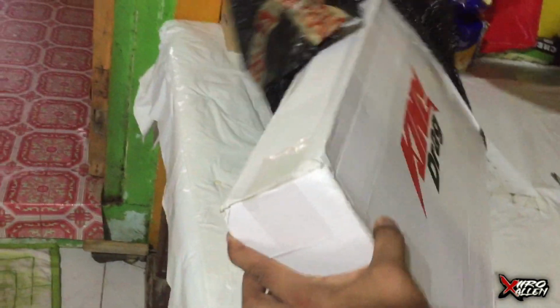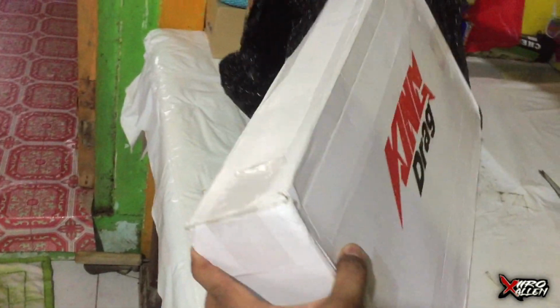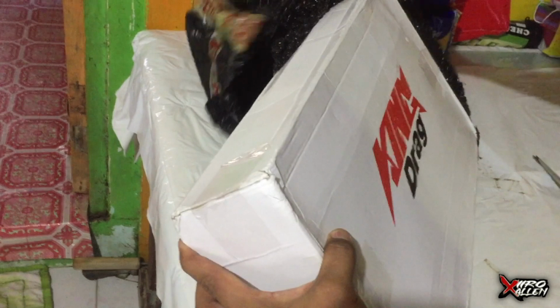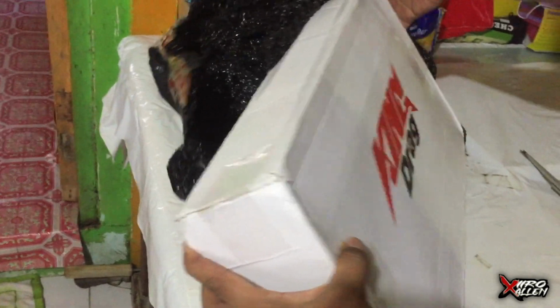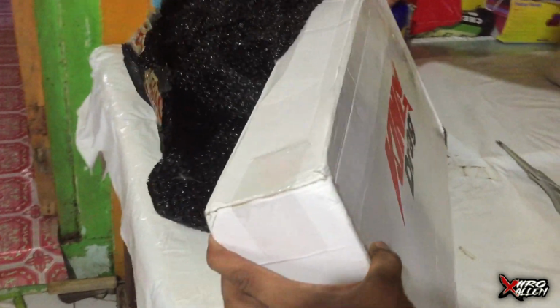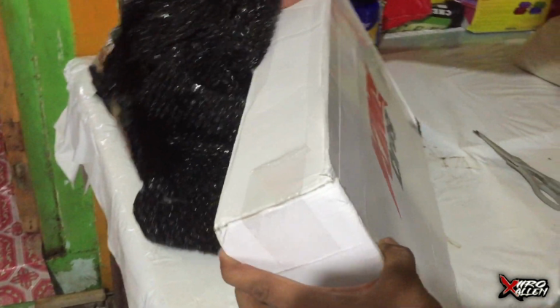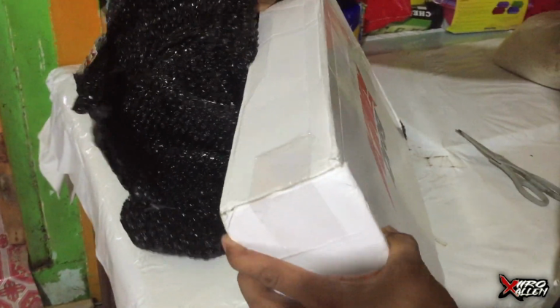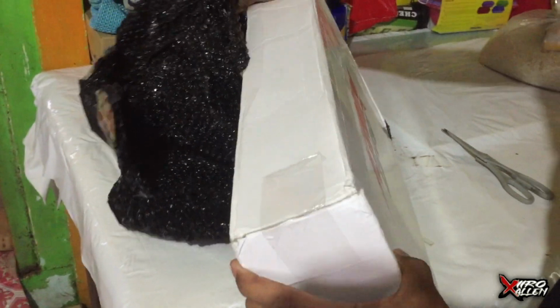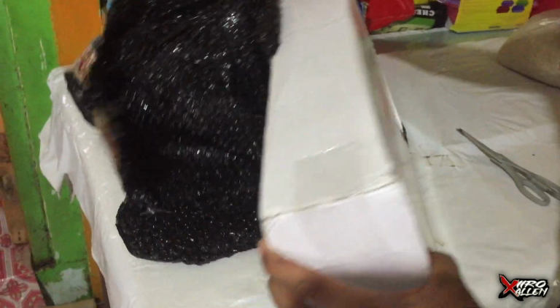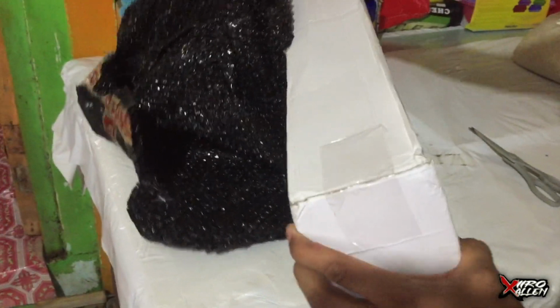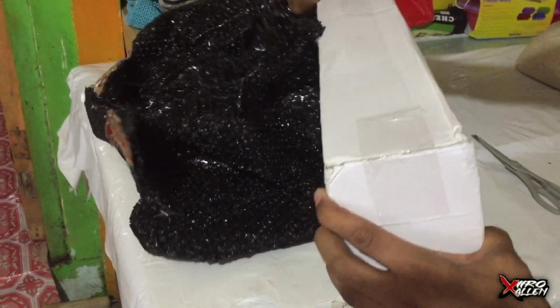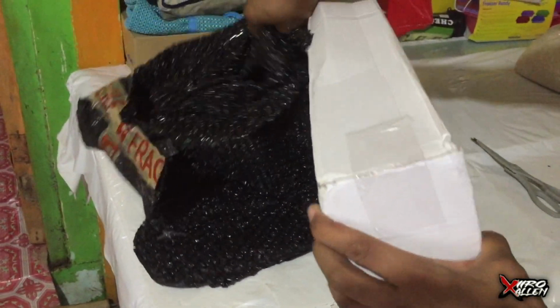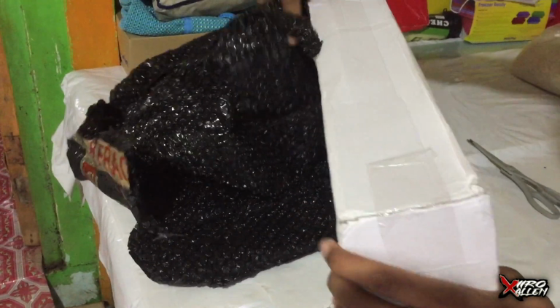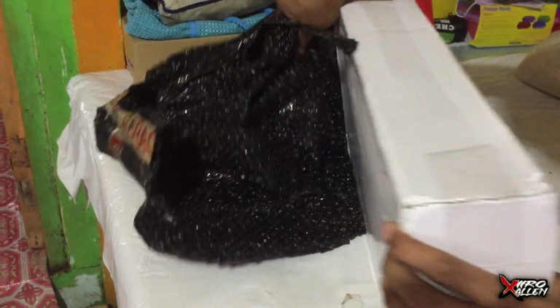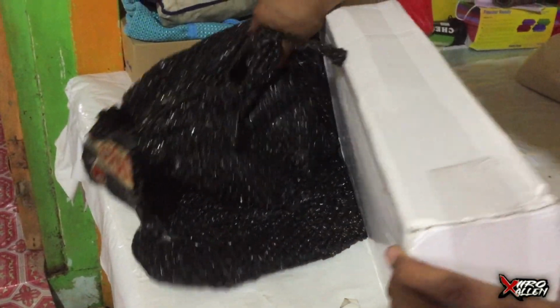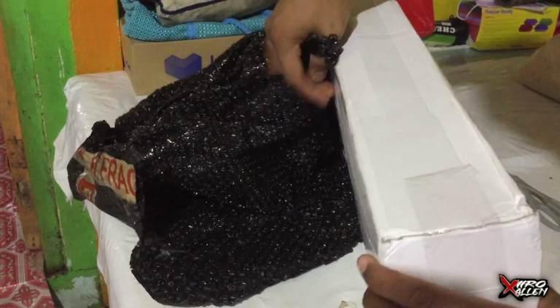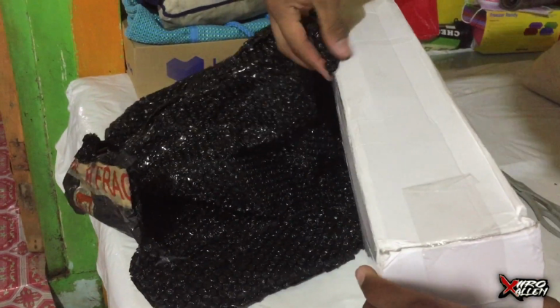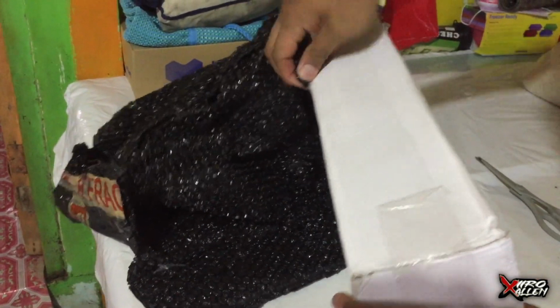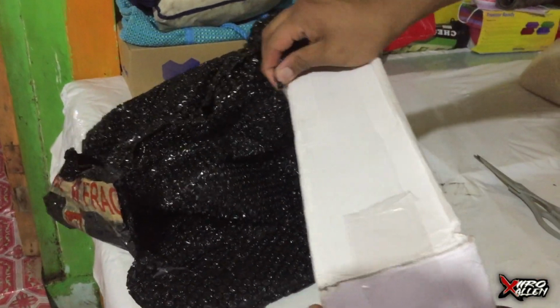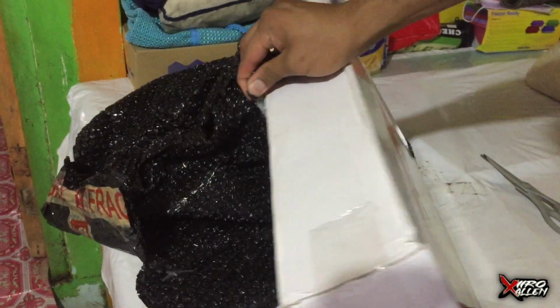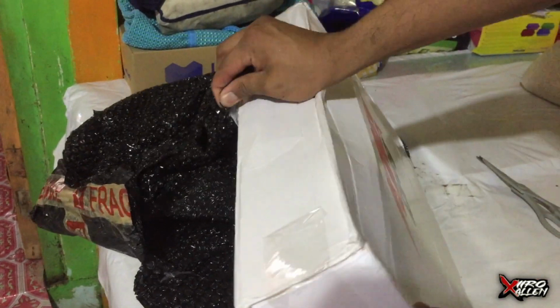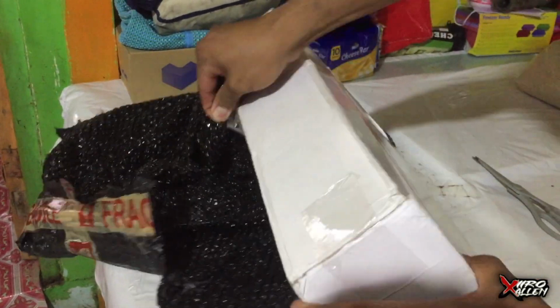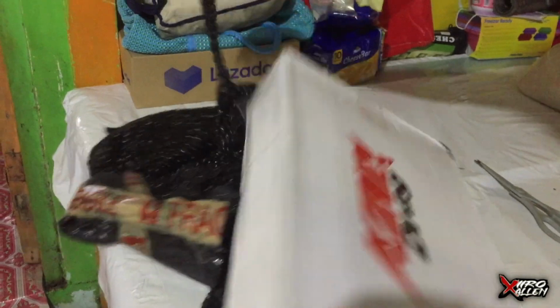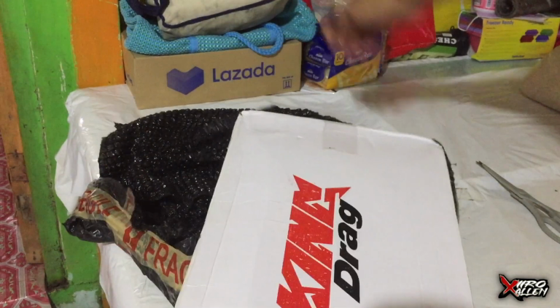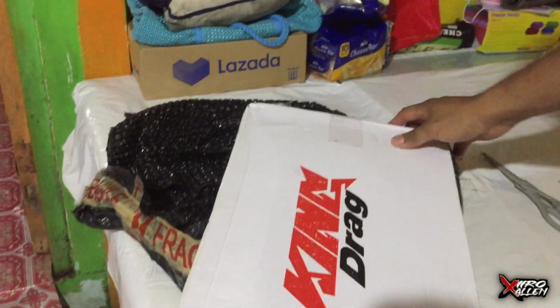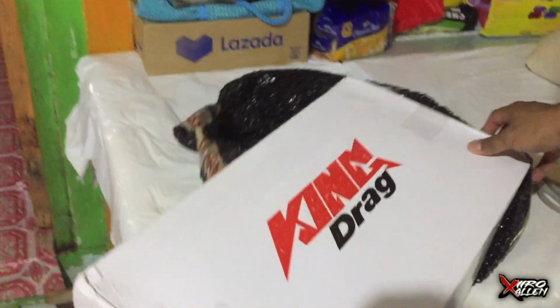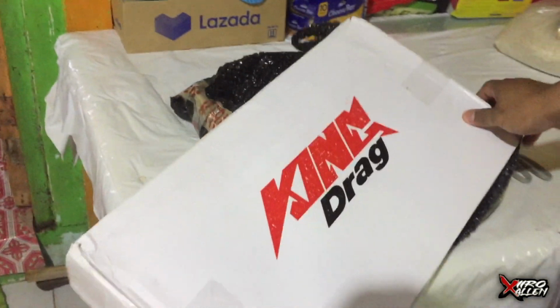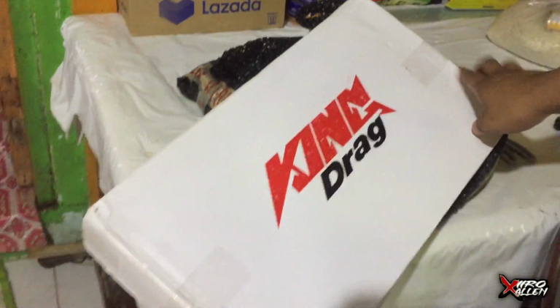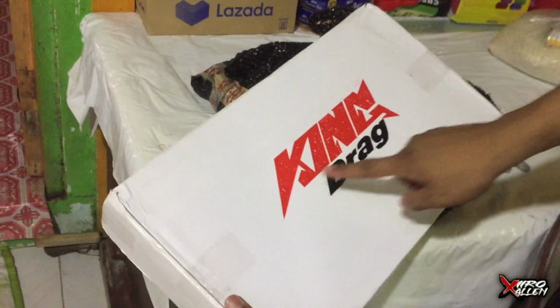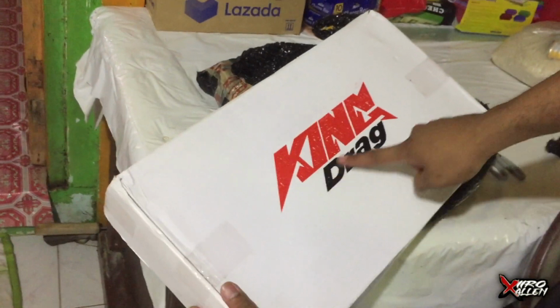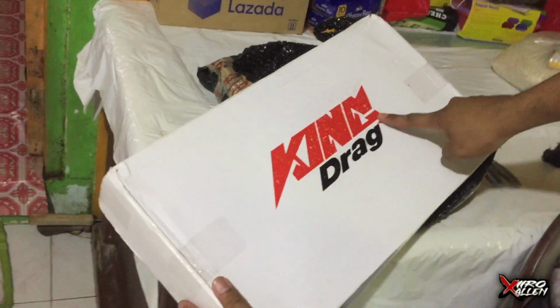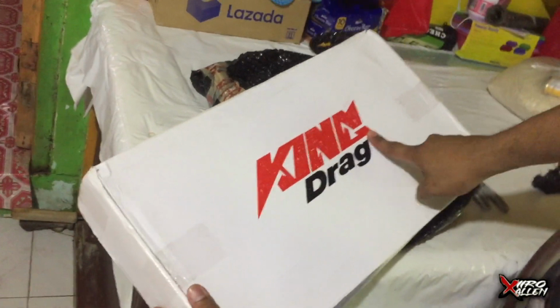Pag-unbox po tayo ng Tambotsu King of Drag.